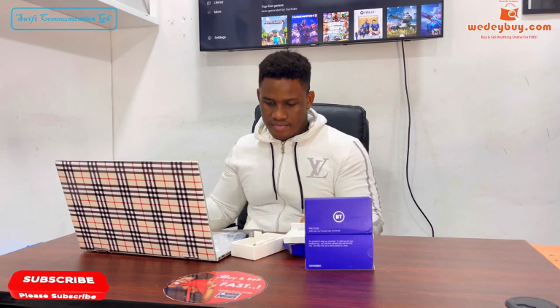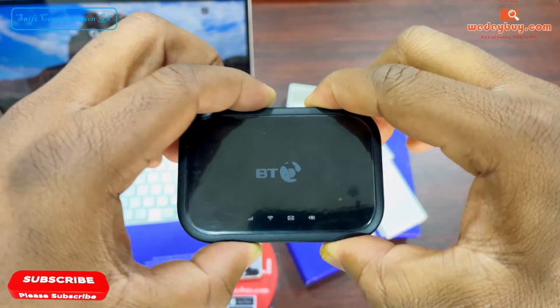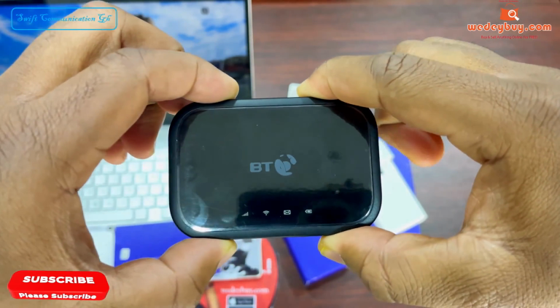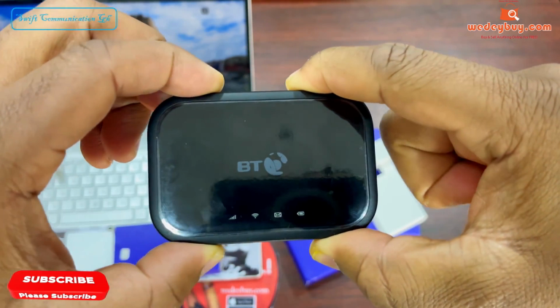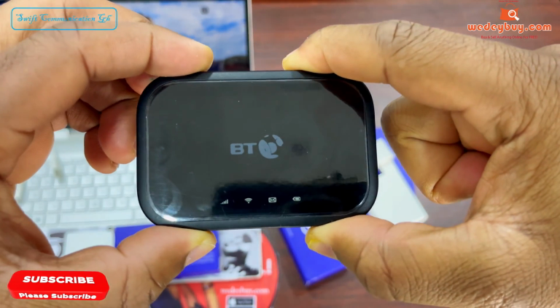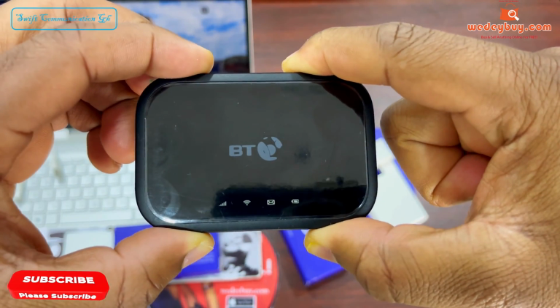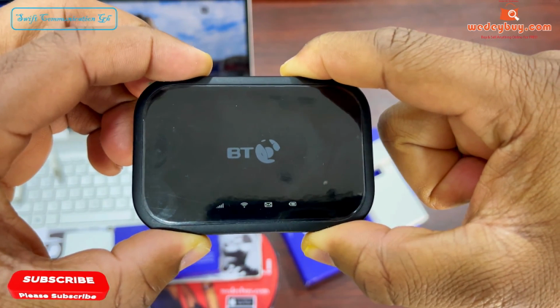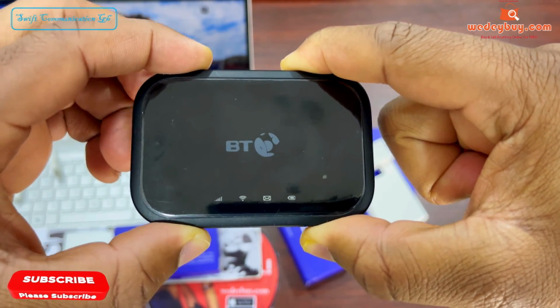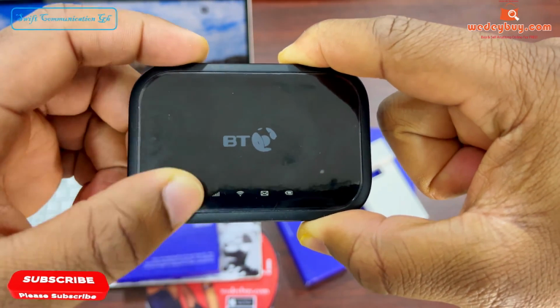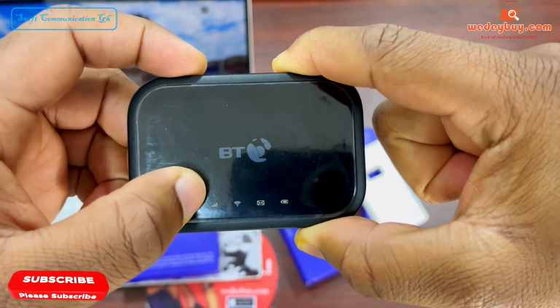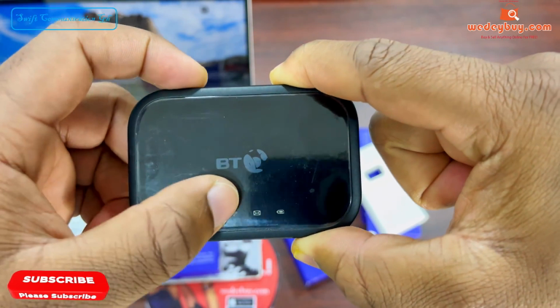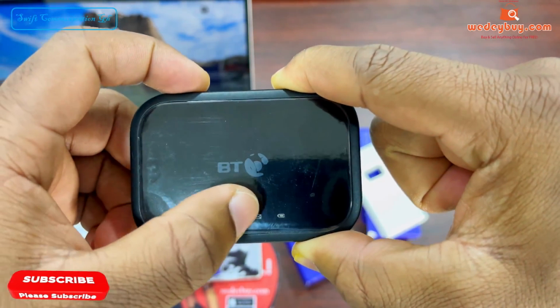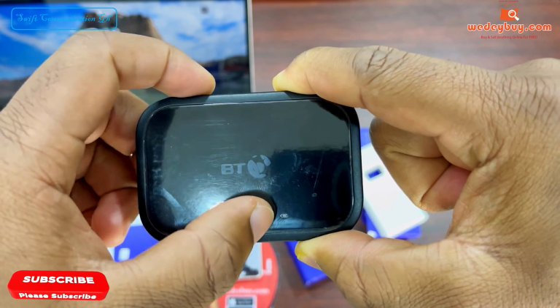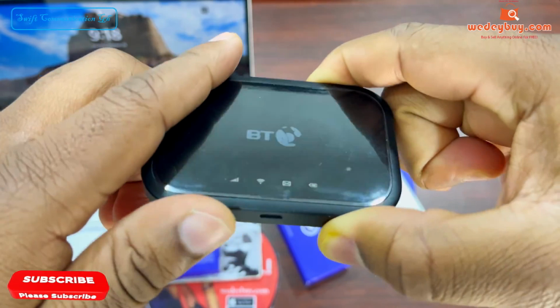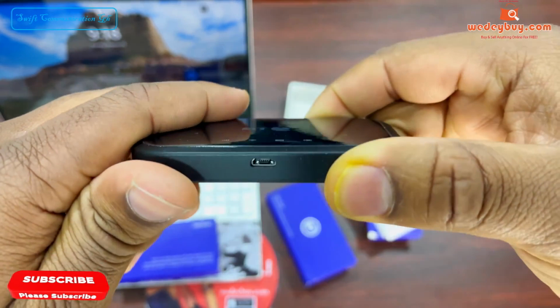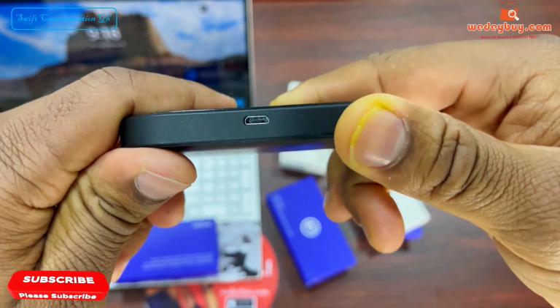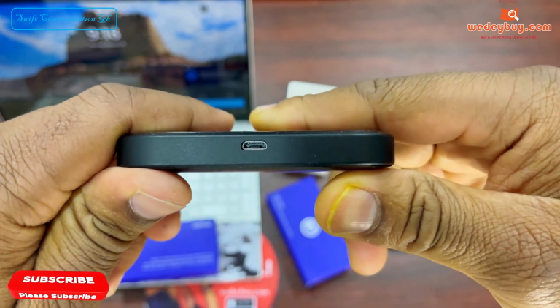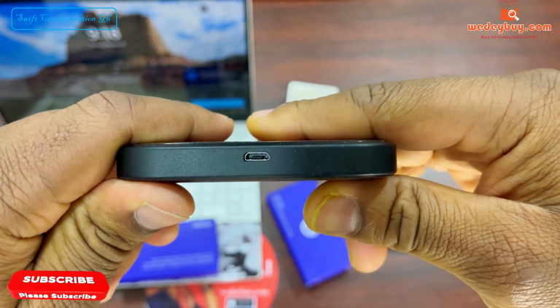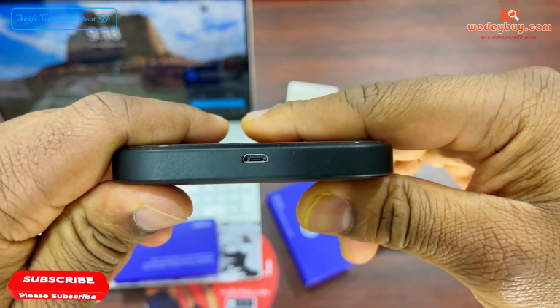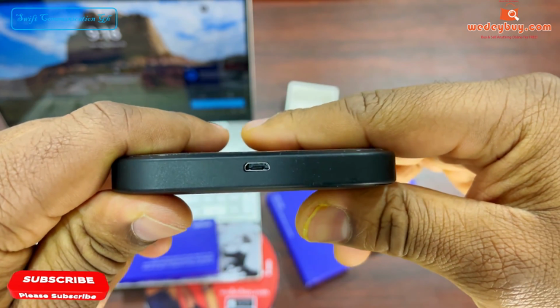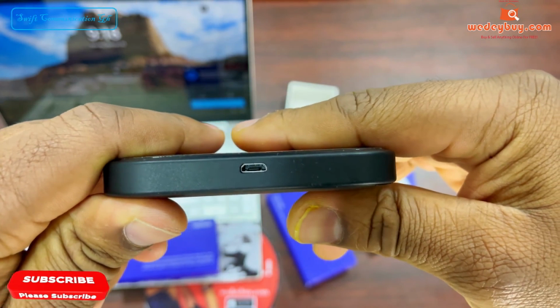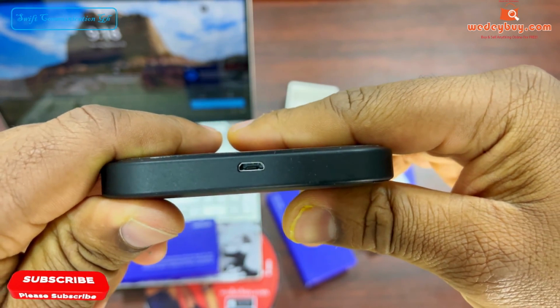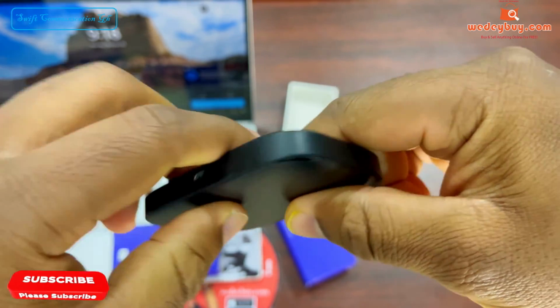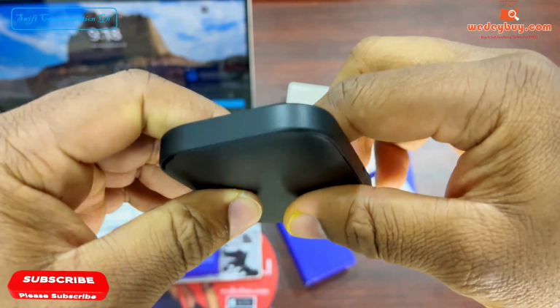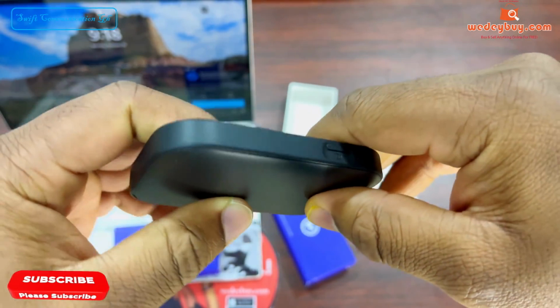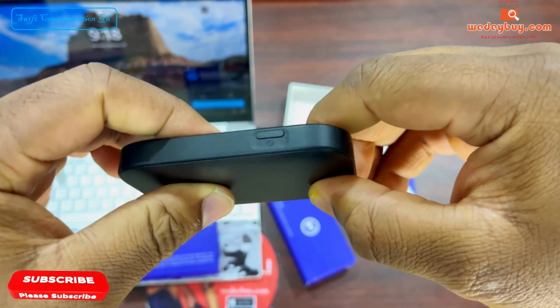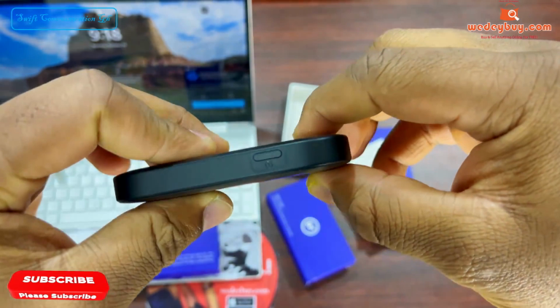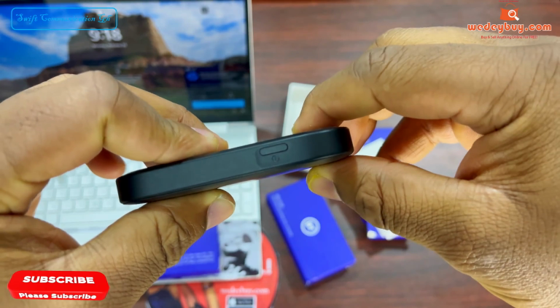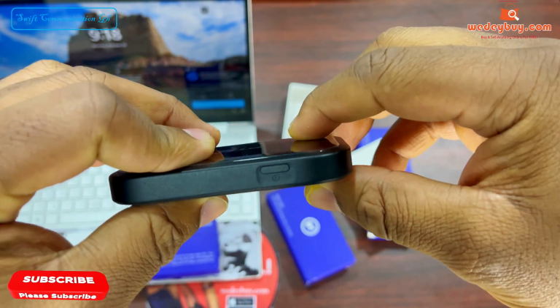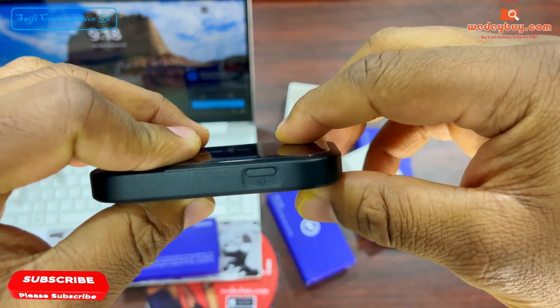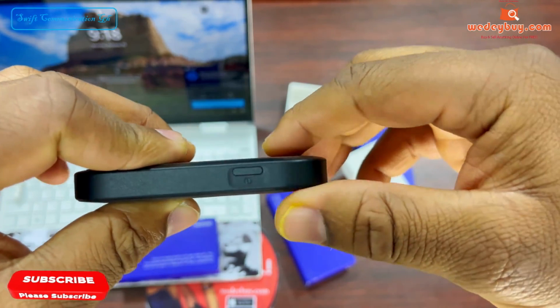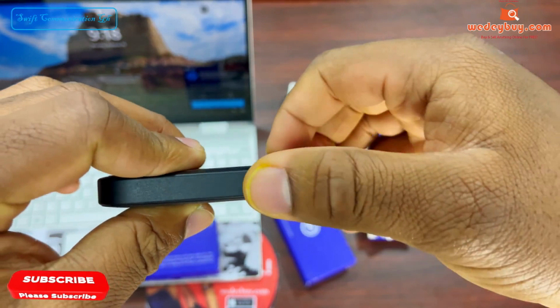In front of the MiFi we have 4 LED indicators: the network, the Wi-Fi, the message, and the battery. By the side we have the USB charger. On top we have the power button.